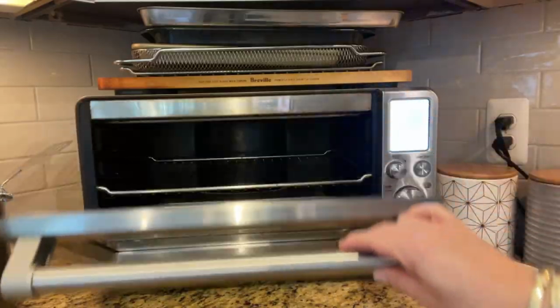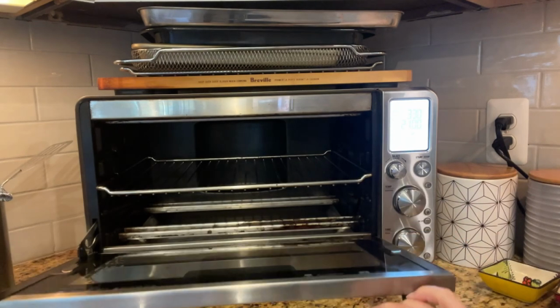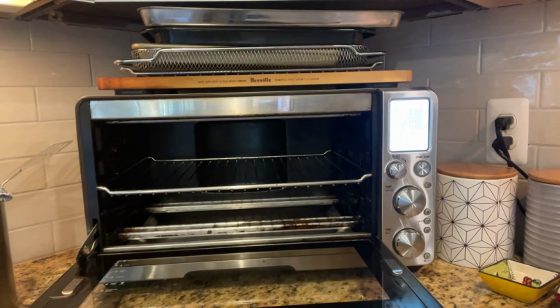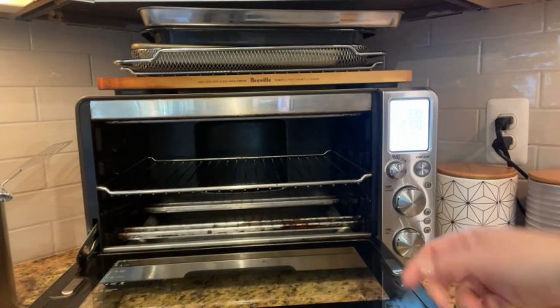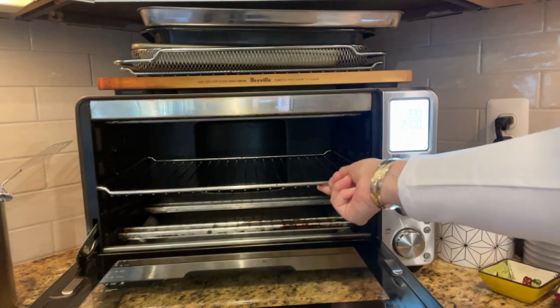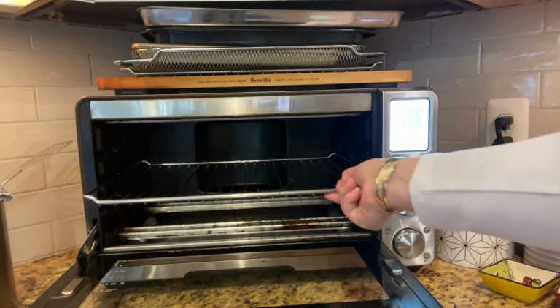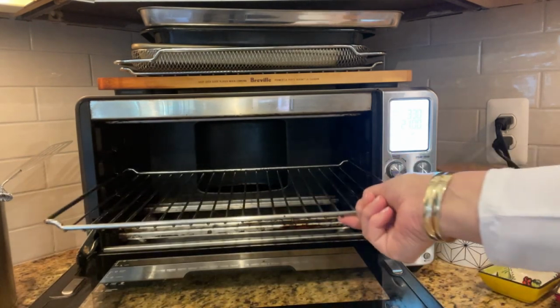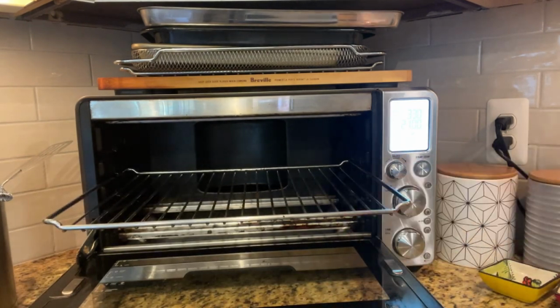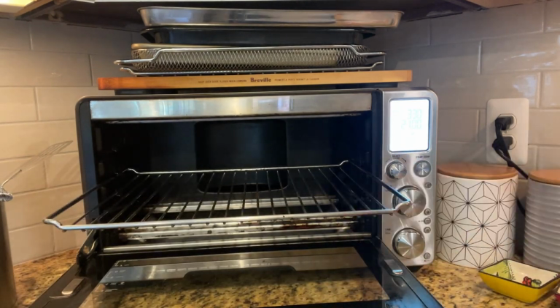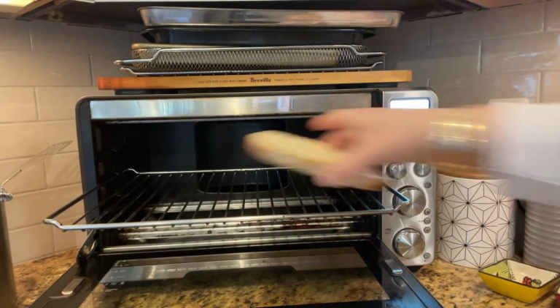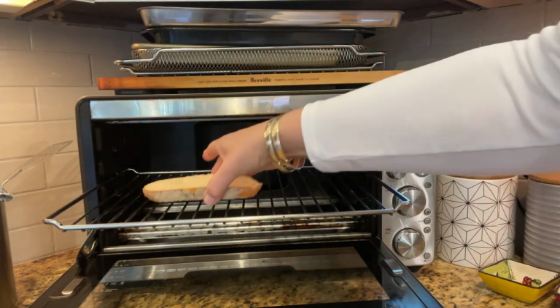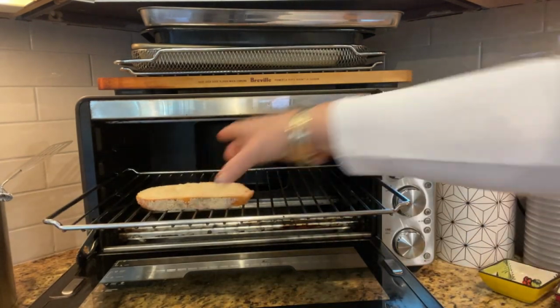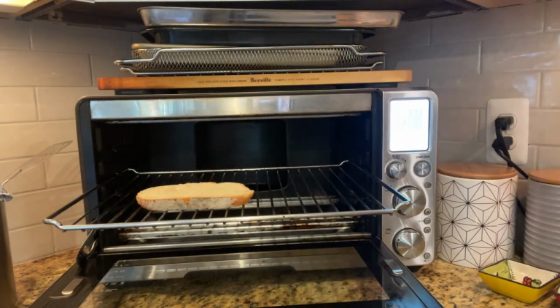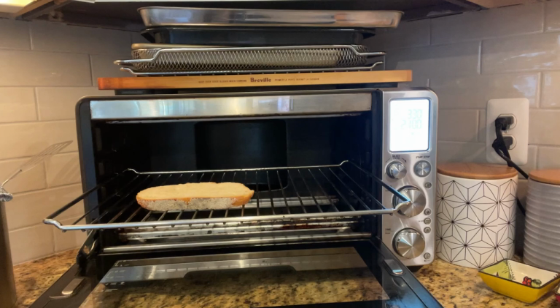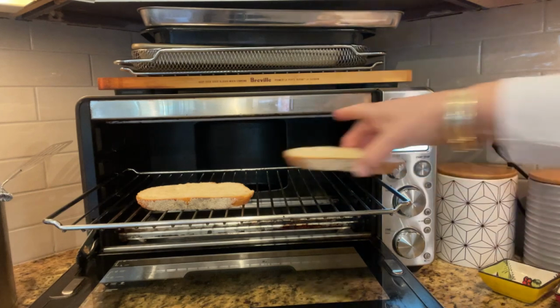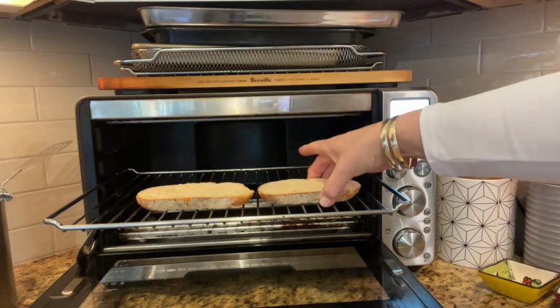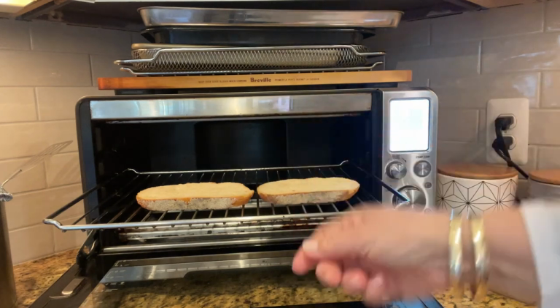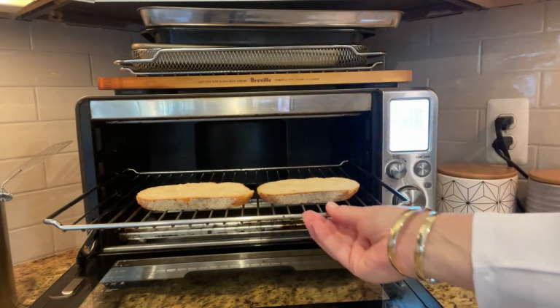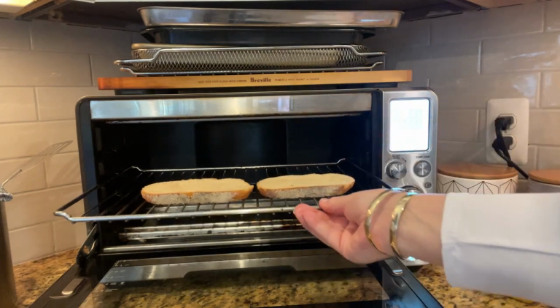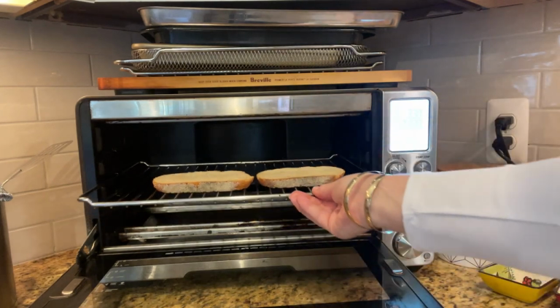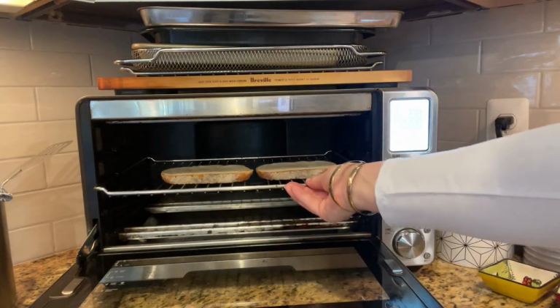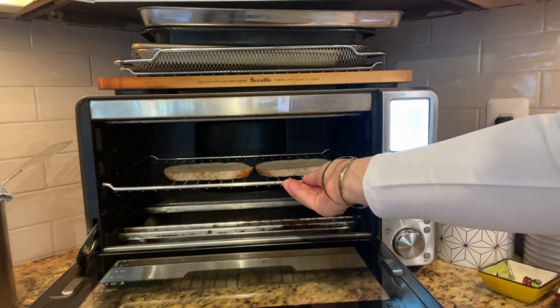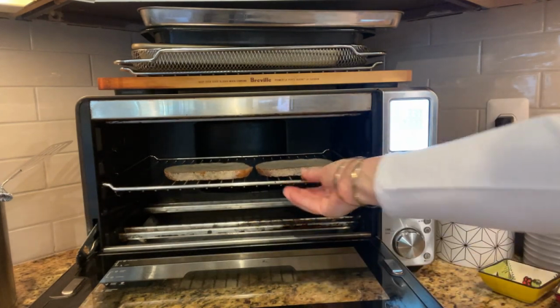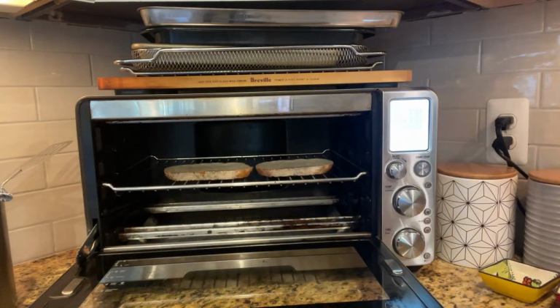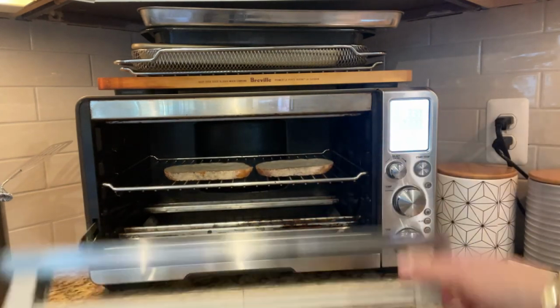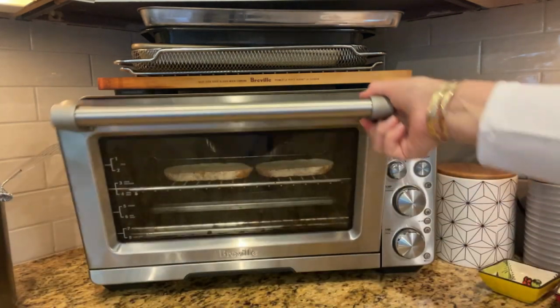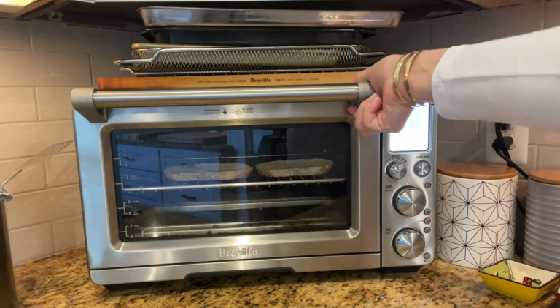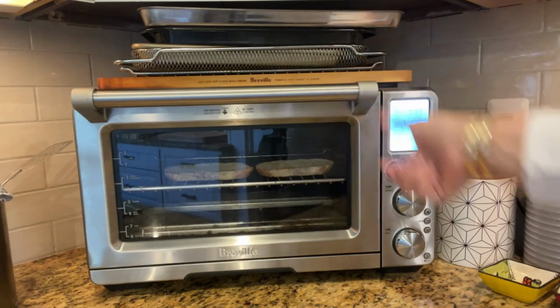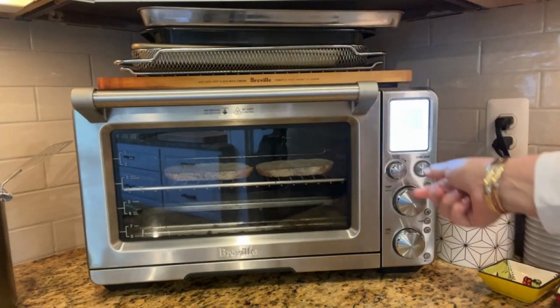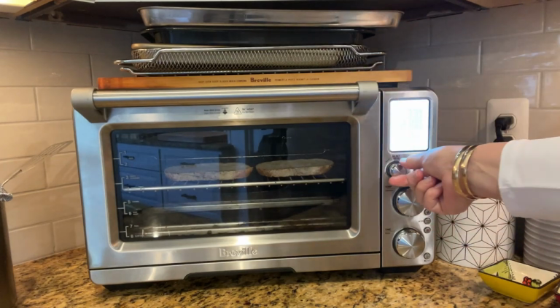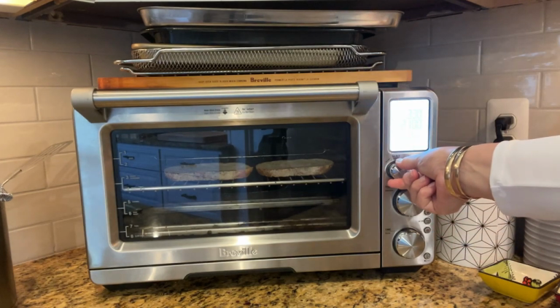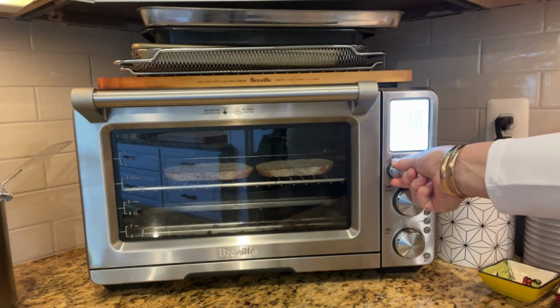When you are toasting one or two slices of toast, don't be afraid to put the setting up to like six slices and the timer a little longer, because the toast tends to come out light in this oven.